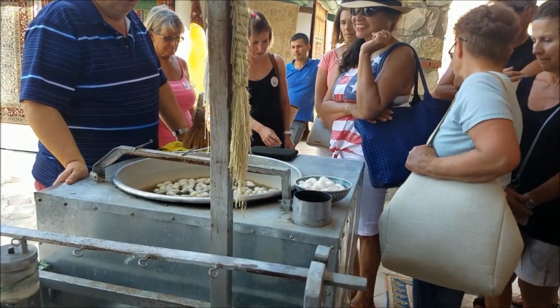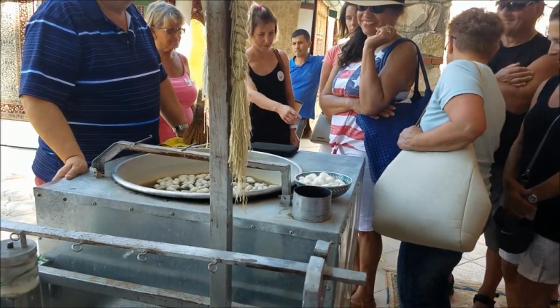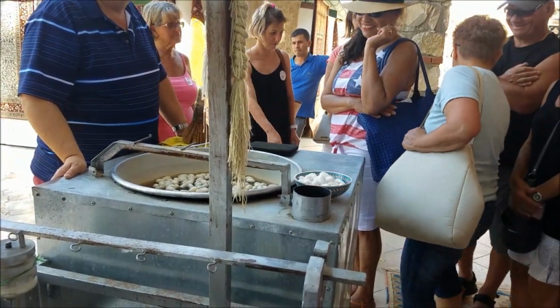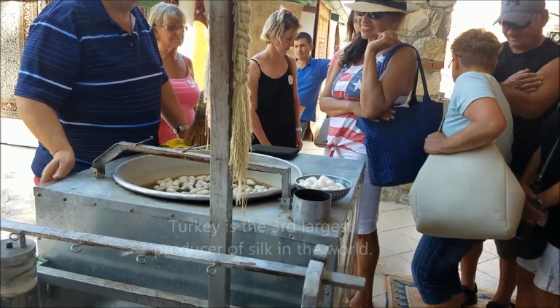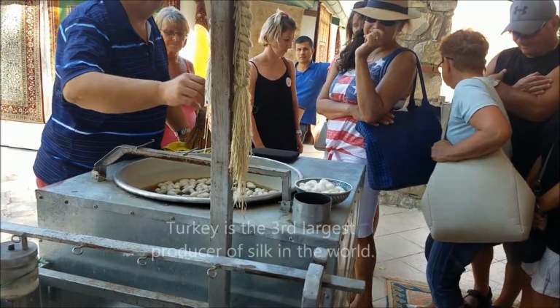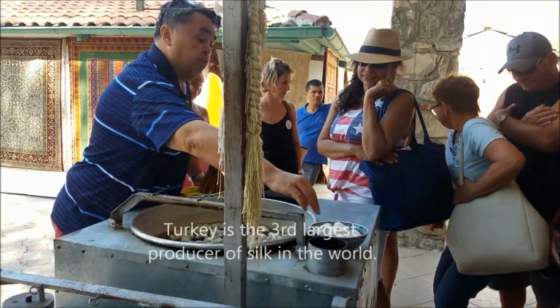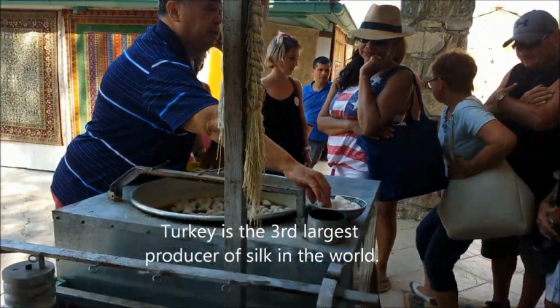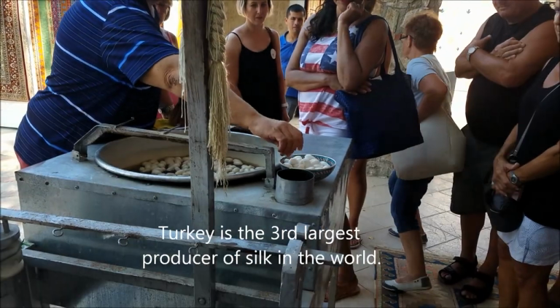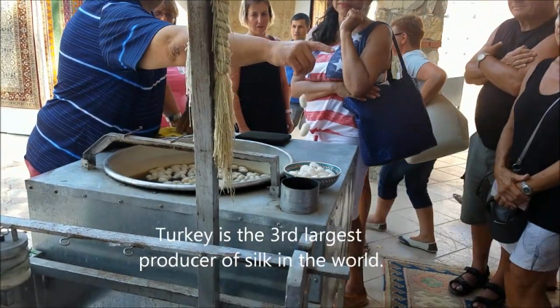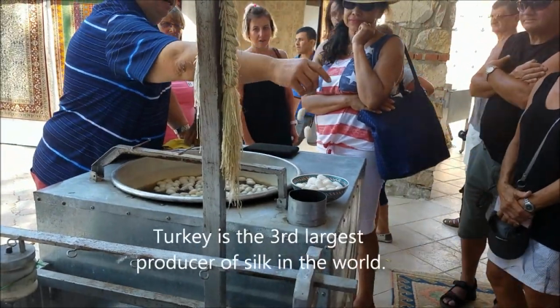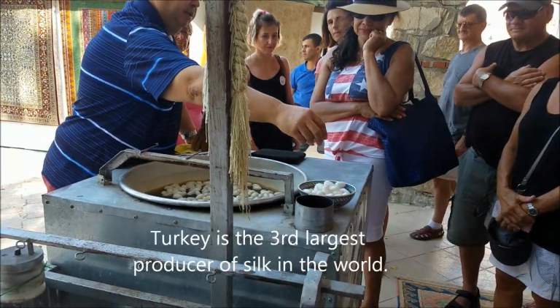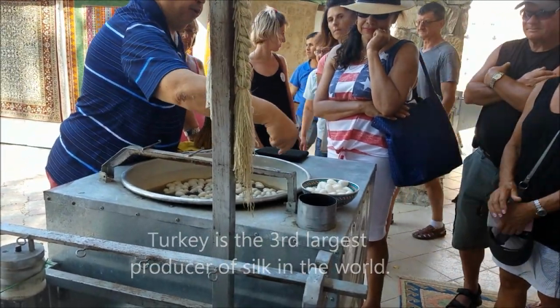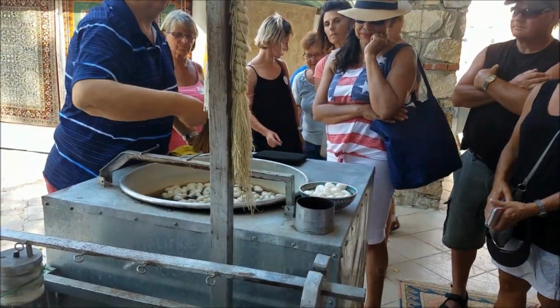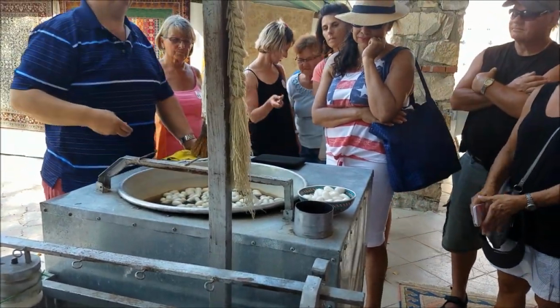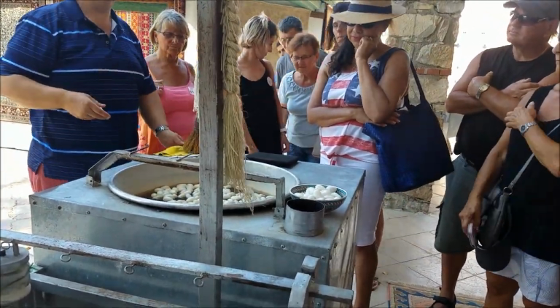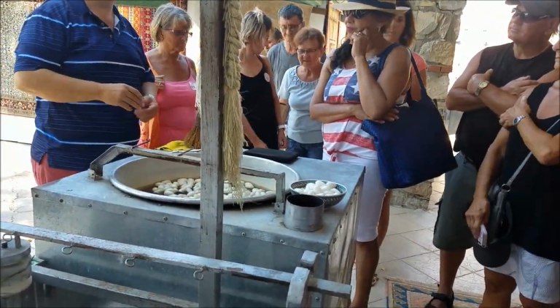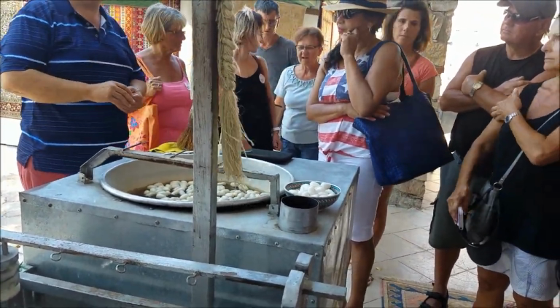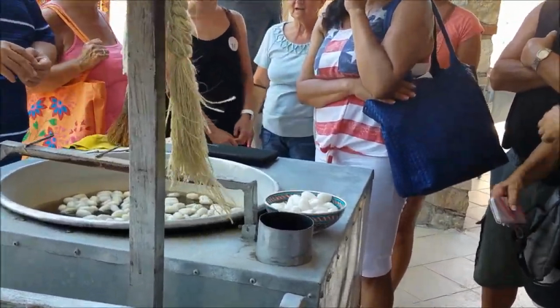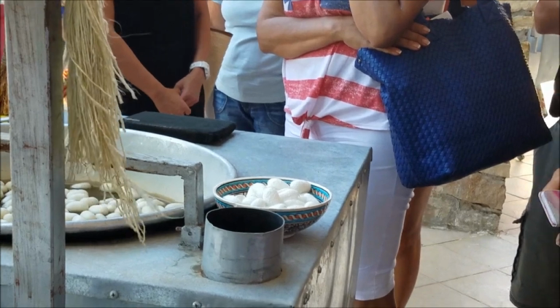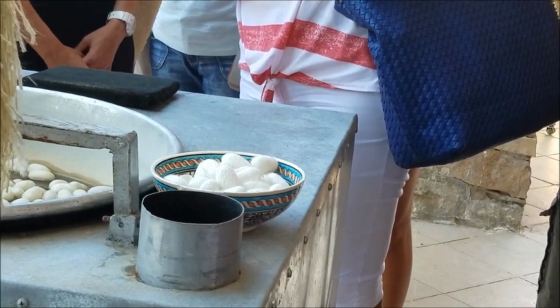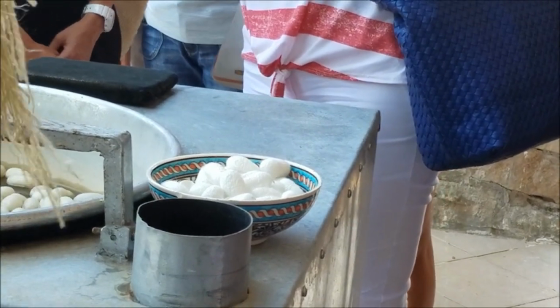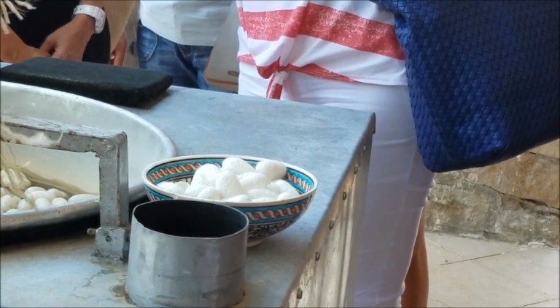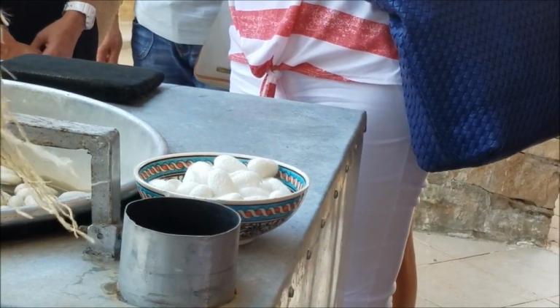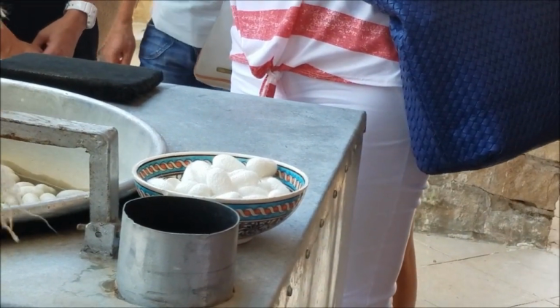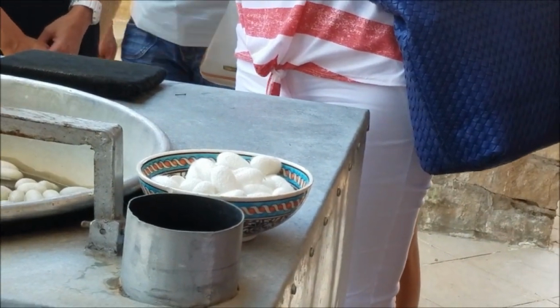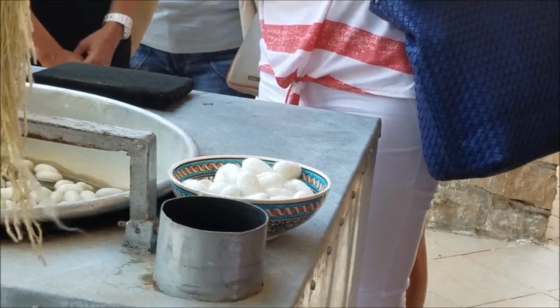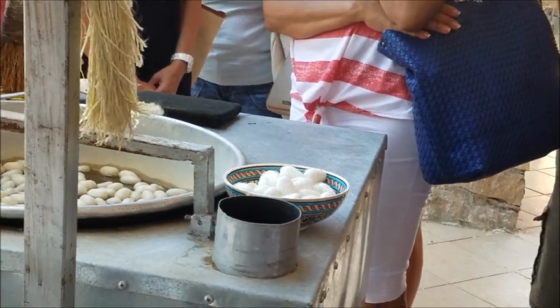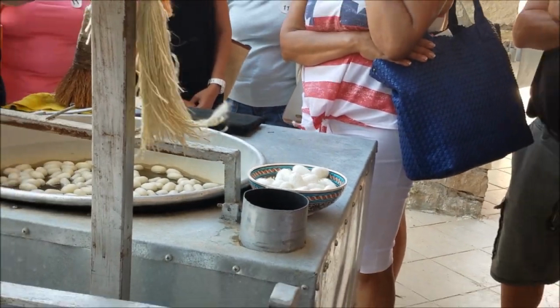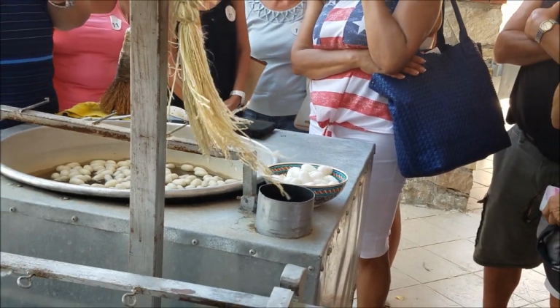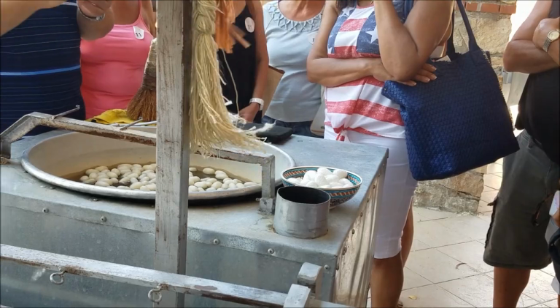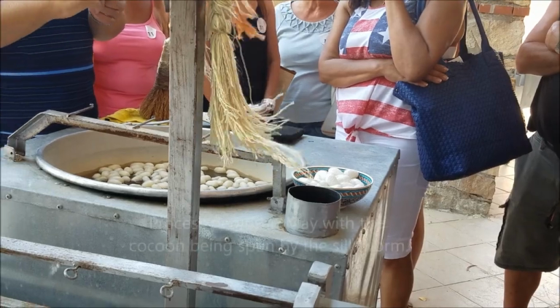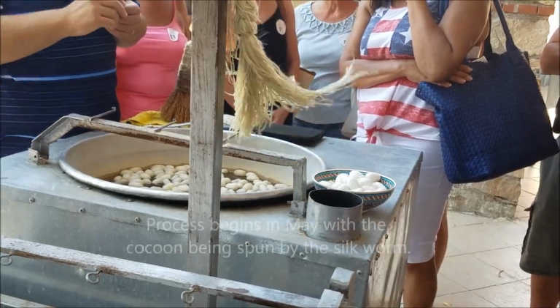Turkey is the third largest producer of silk in the world. Number one is China, number two is Thailand, and we're number three. How do we get the silk? It all begins the first week of May. The farmers do all this.